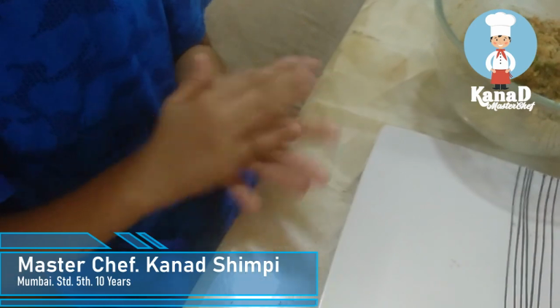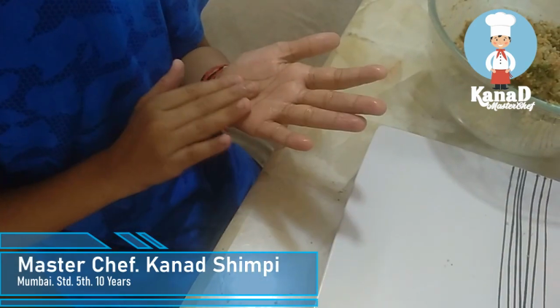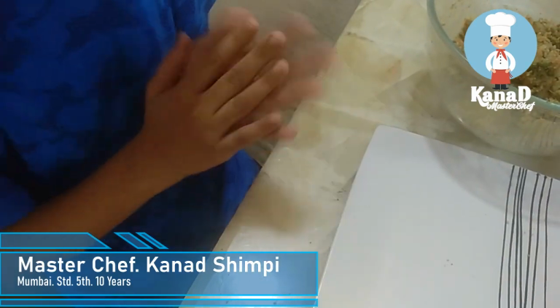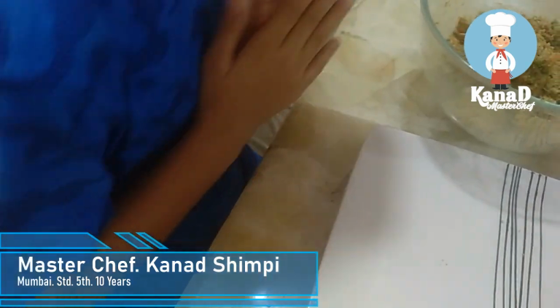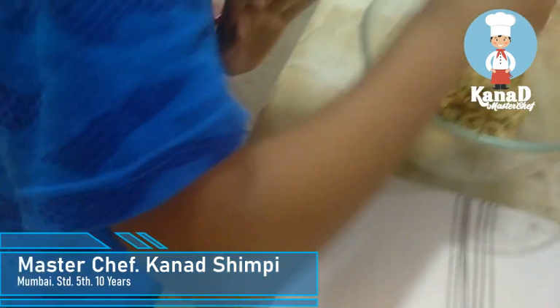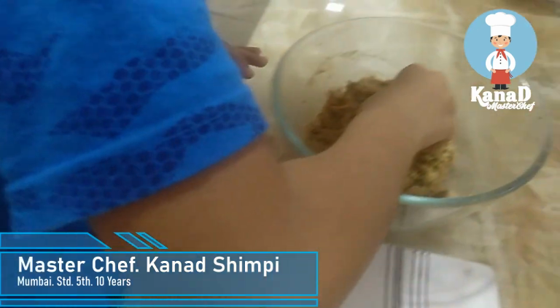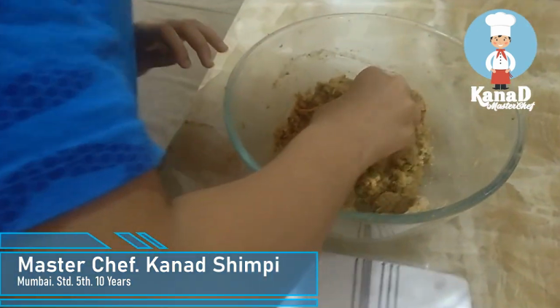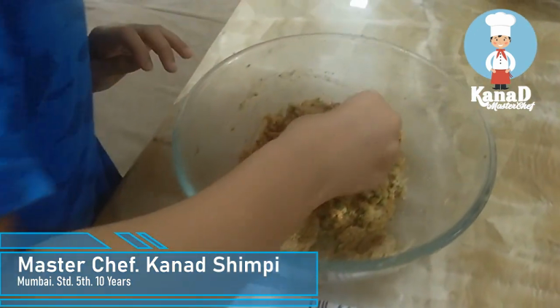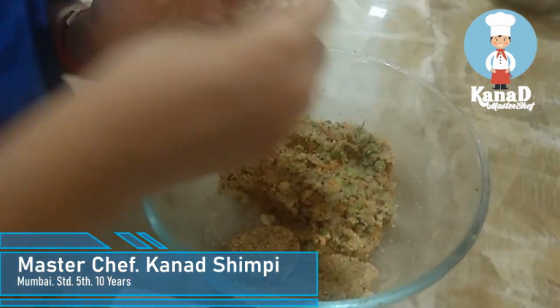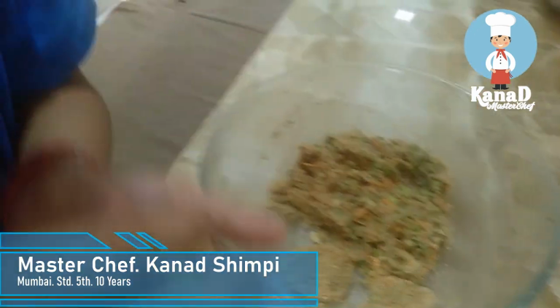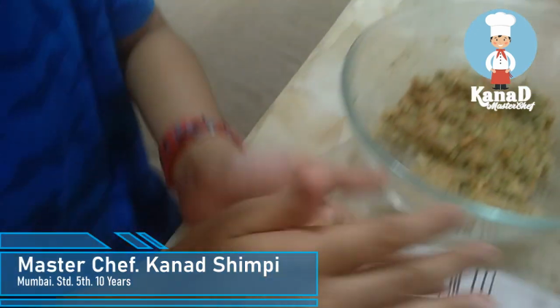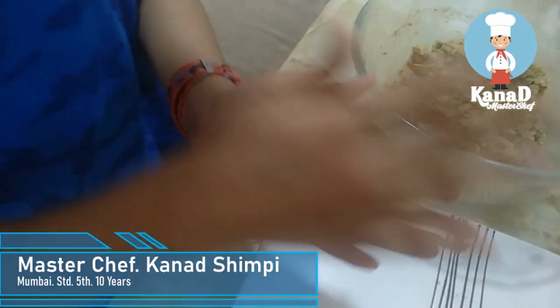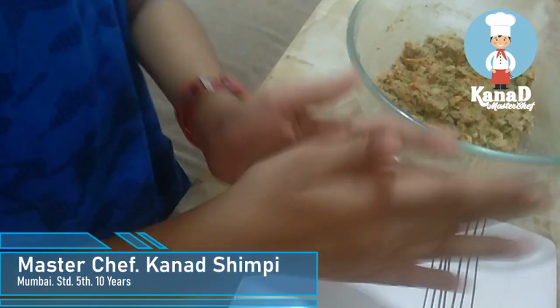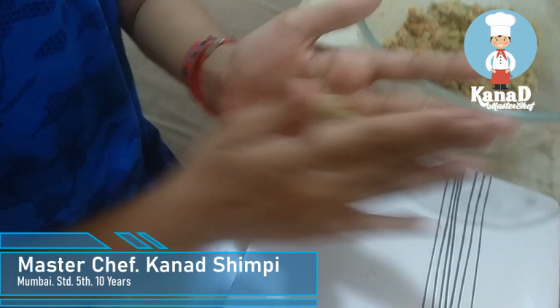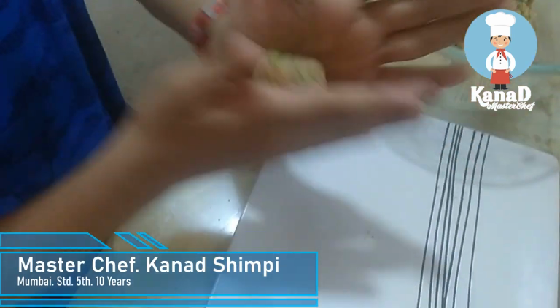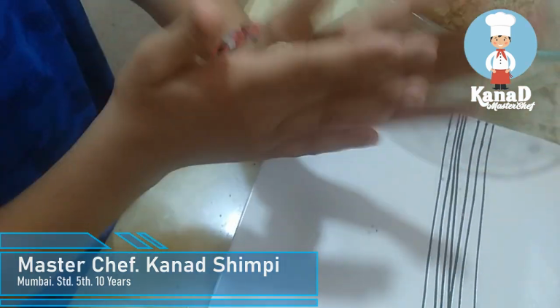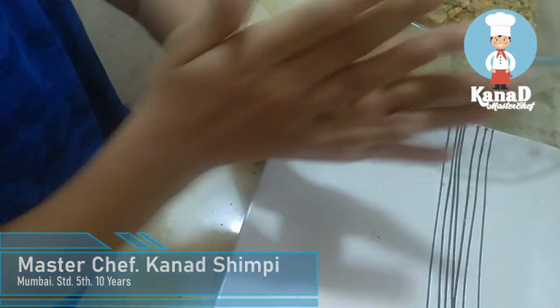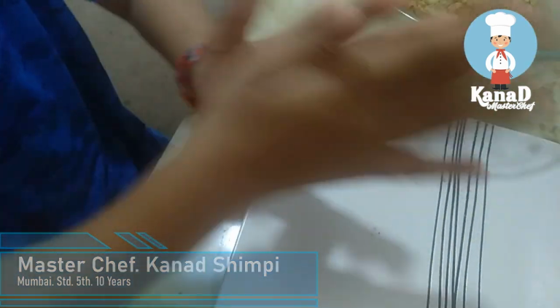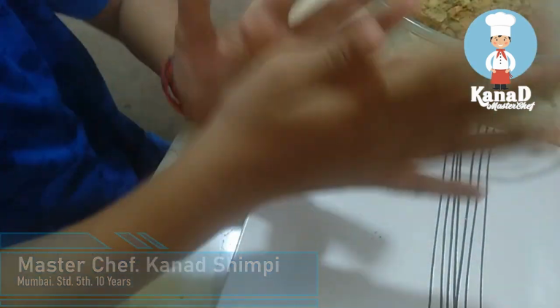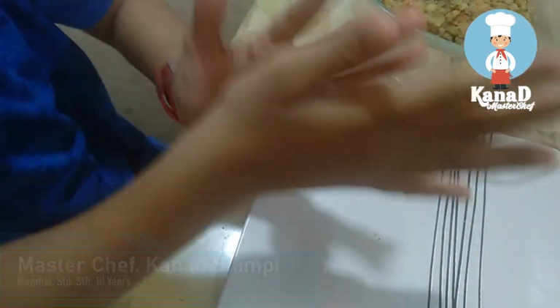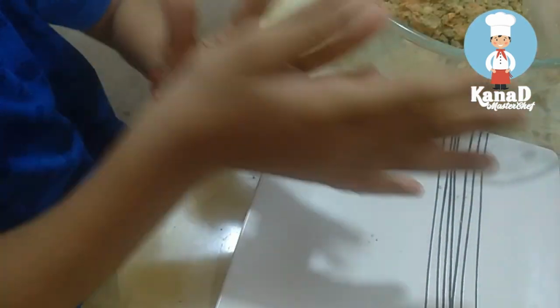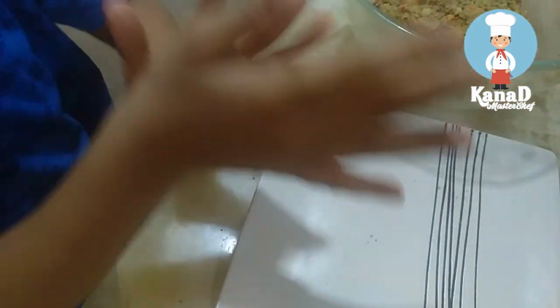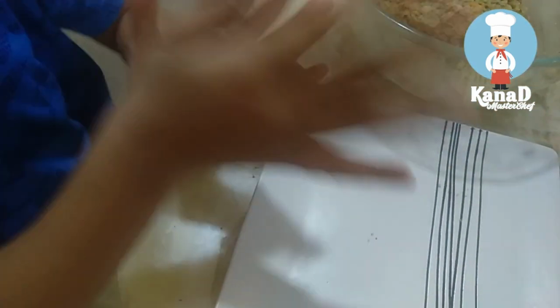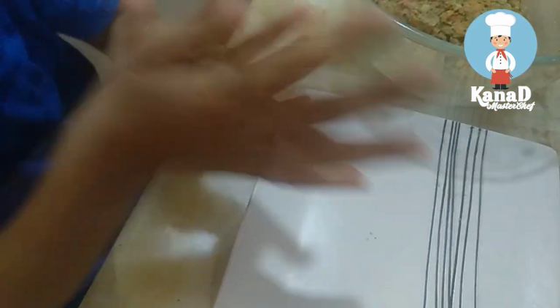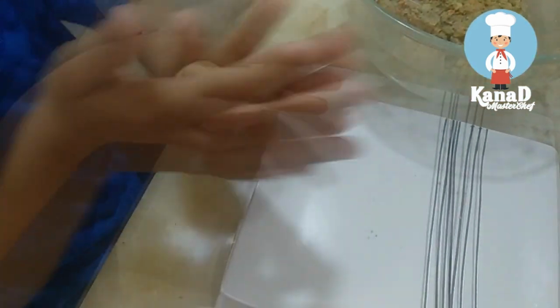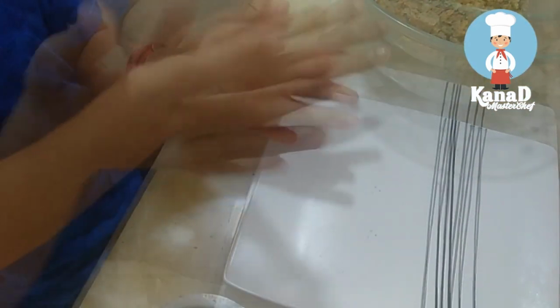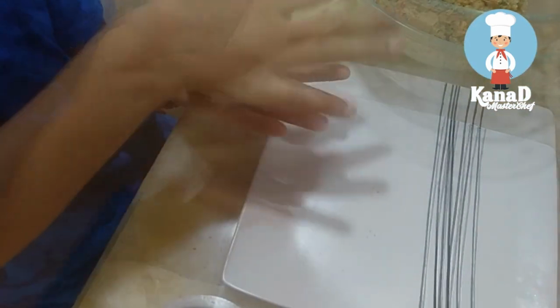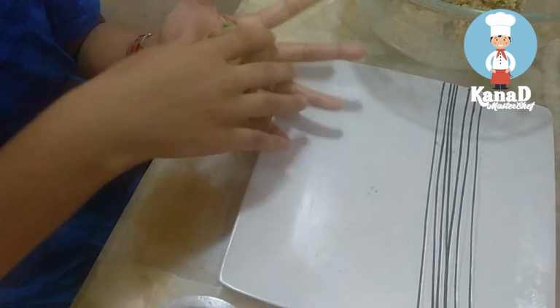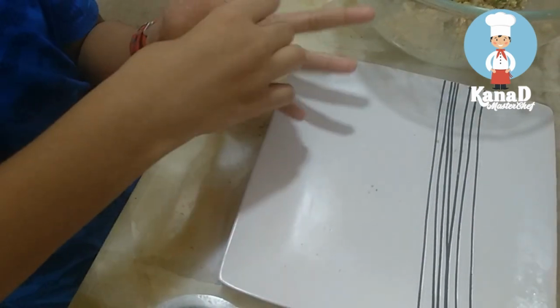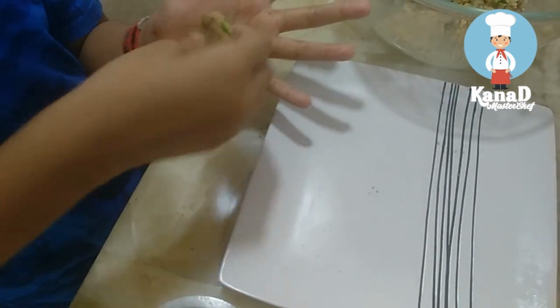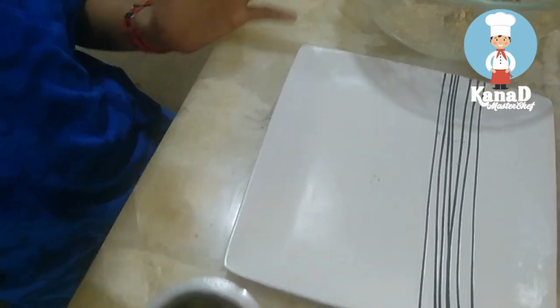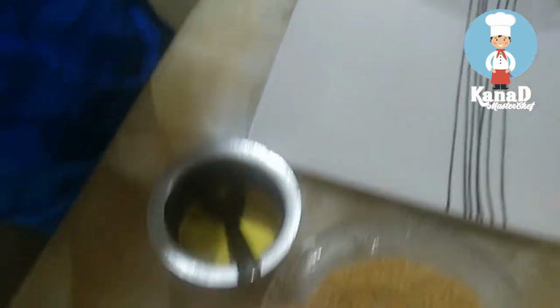Next, take a small portion of the mixture and give it a nice shape of a cutlet. Then roll it in toast crumbs.